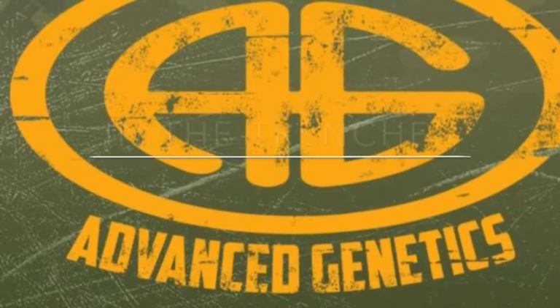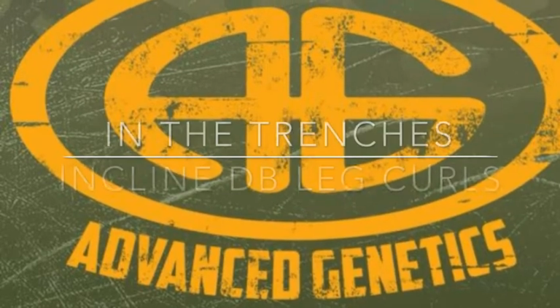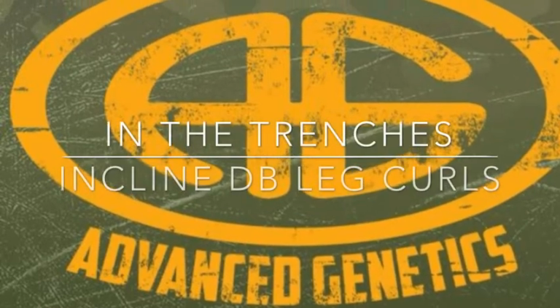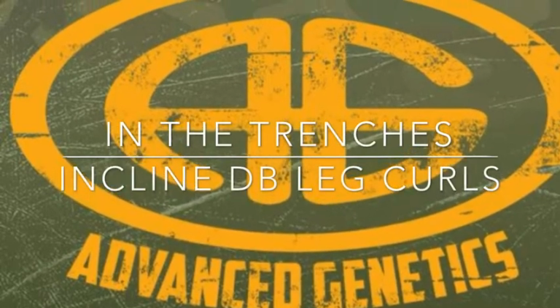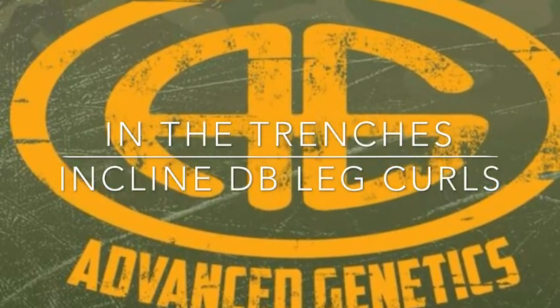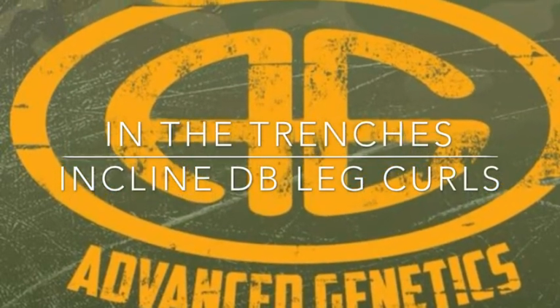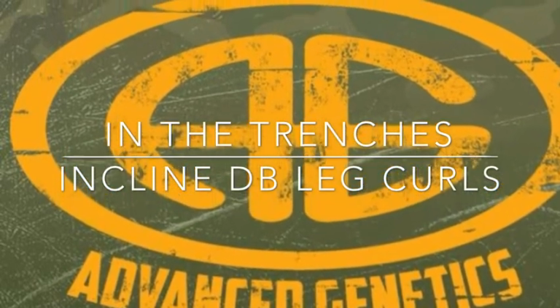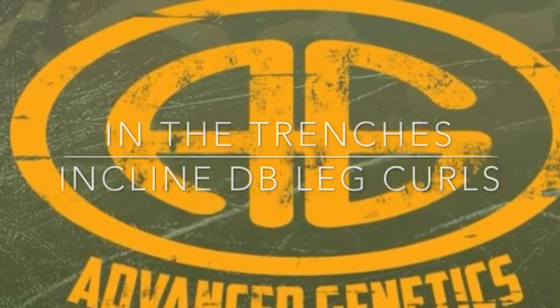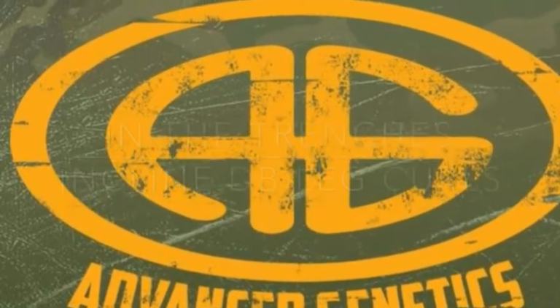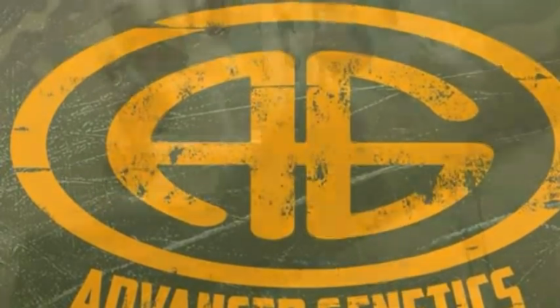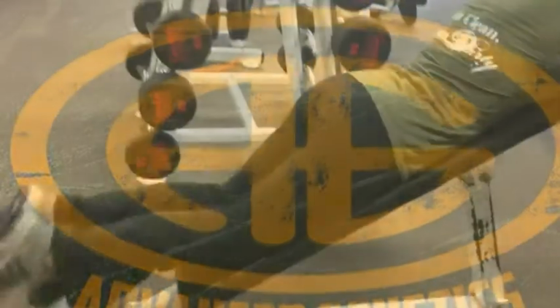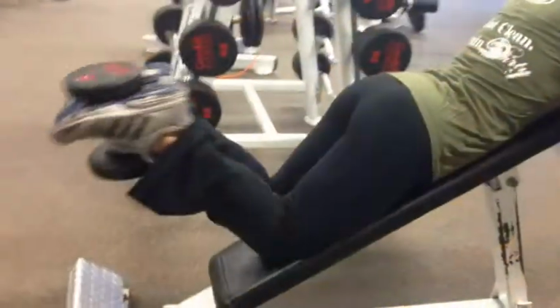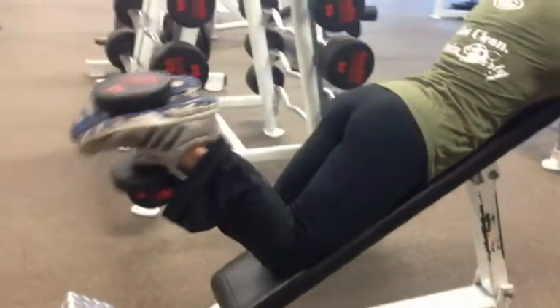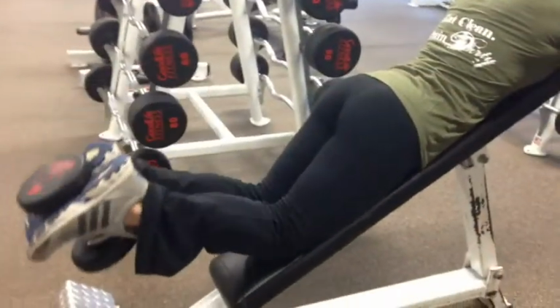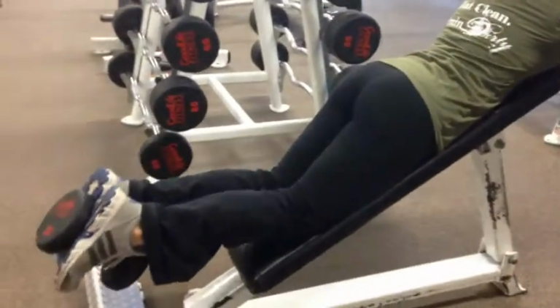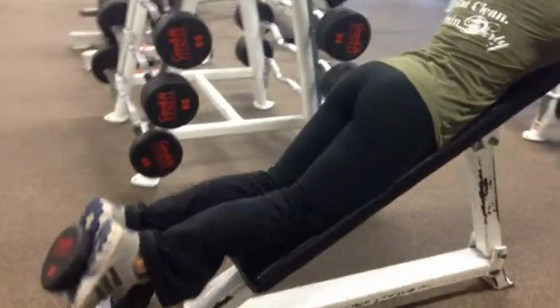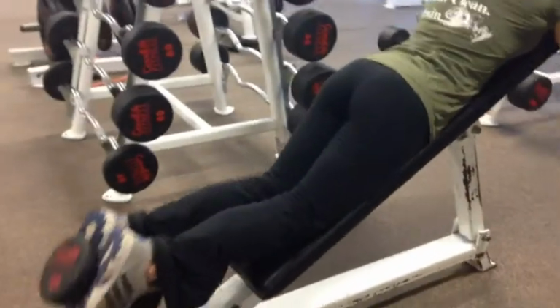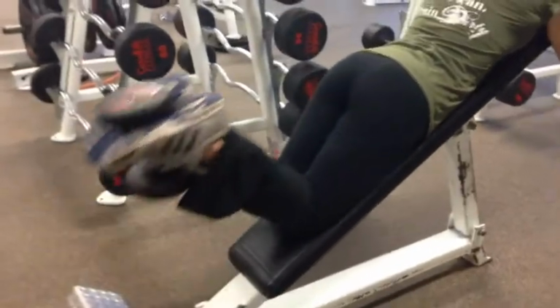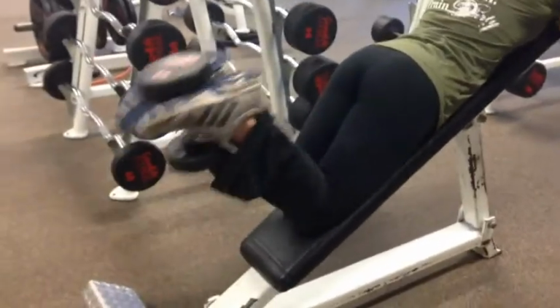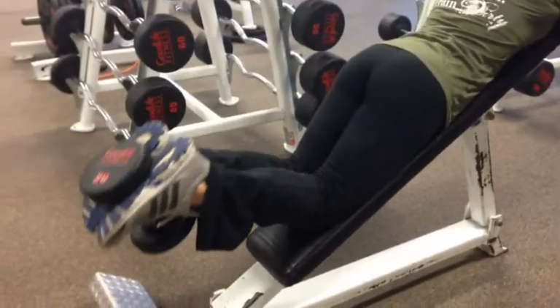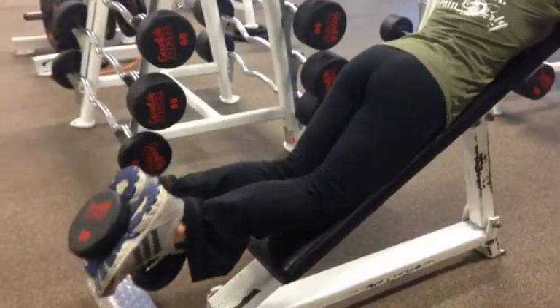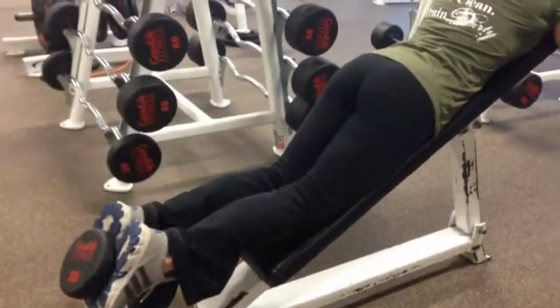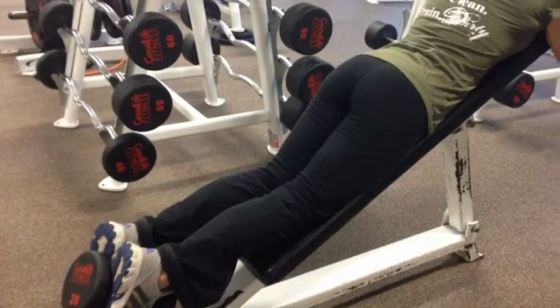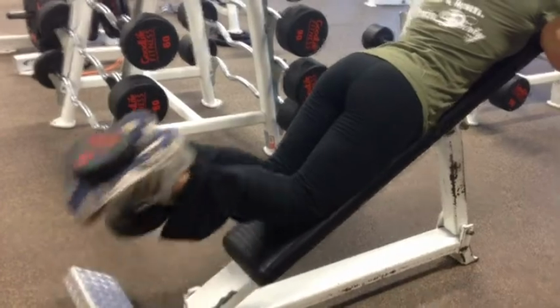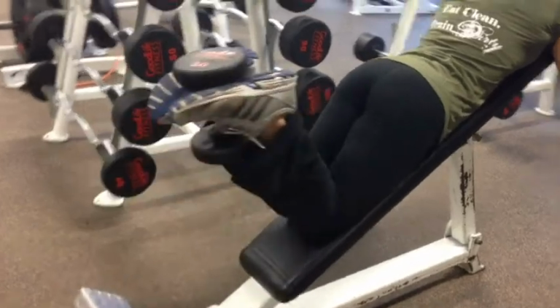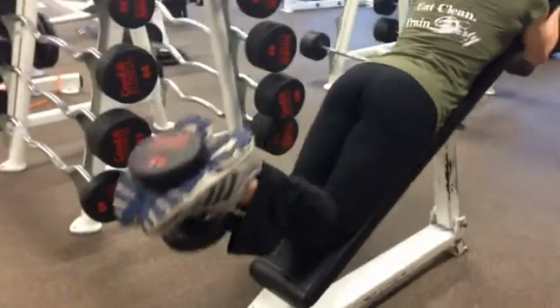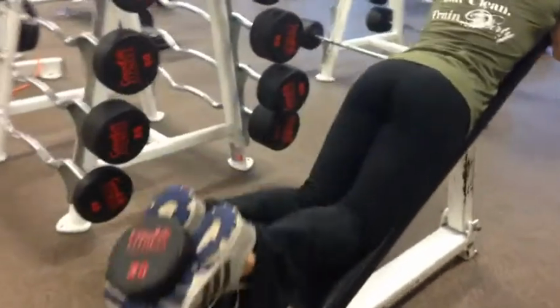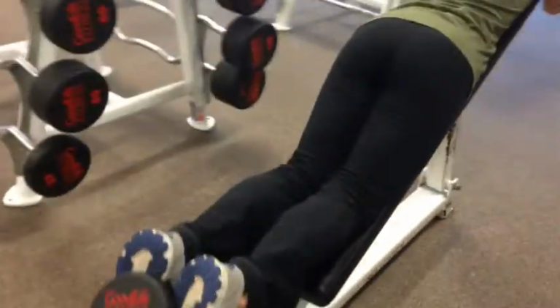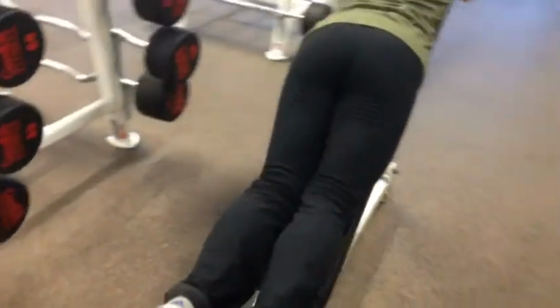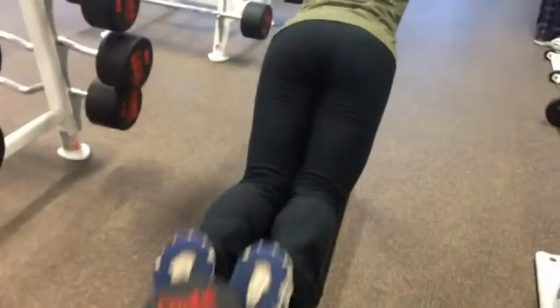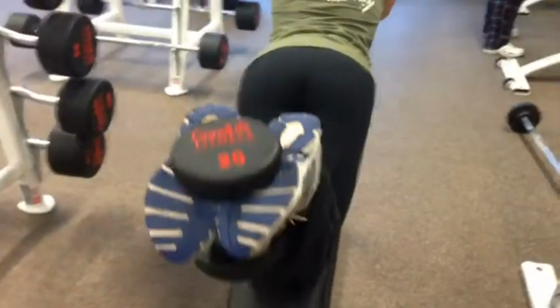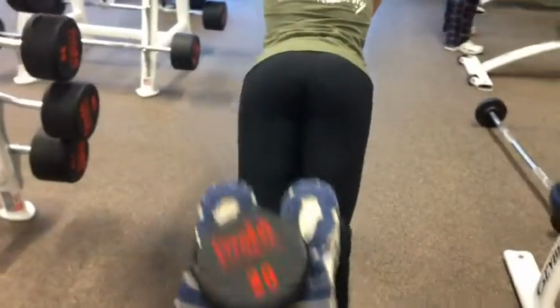Hey there, AG Army. It's another In the Trenches, this time with incline dumbbell curls. I didn't video this whole set, so it only looks like a few reps here. This is a great finisher for the hamstrings — it's an excellent contraction exercise.